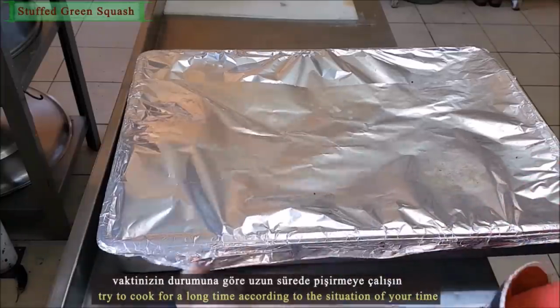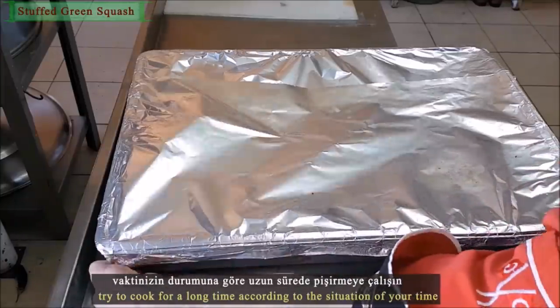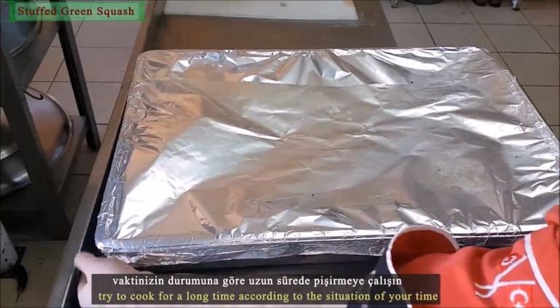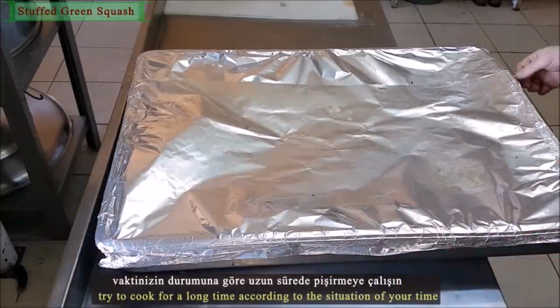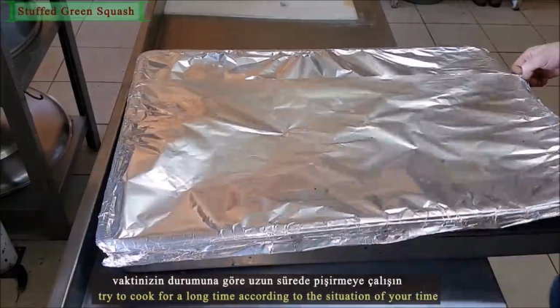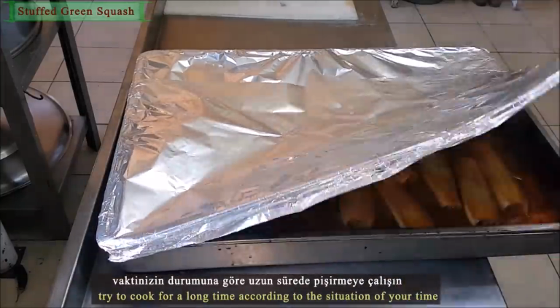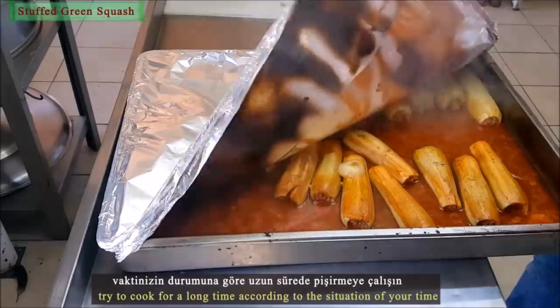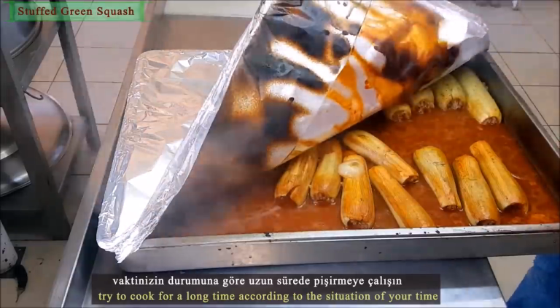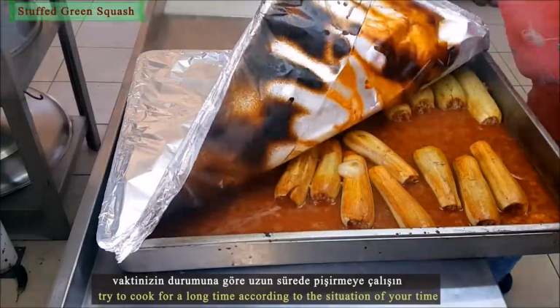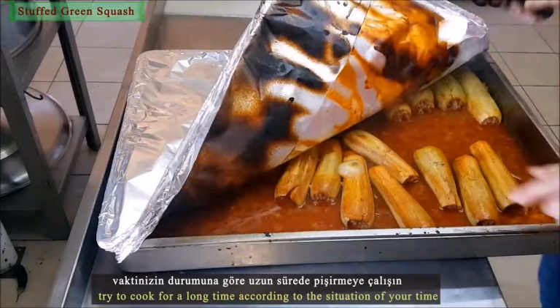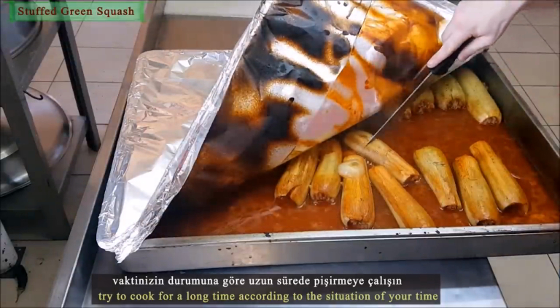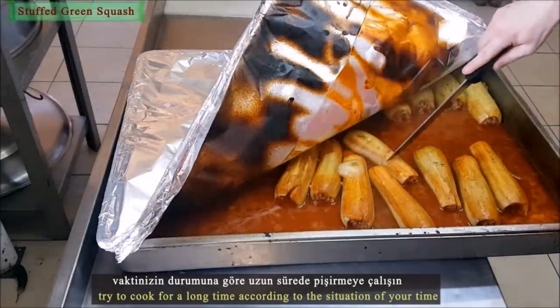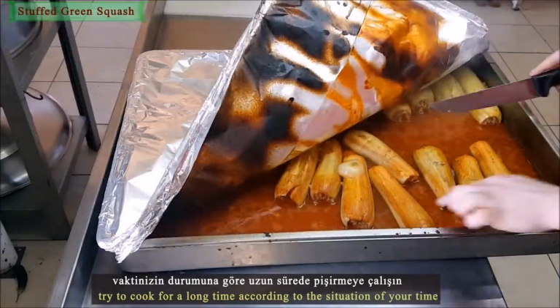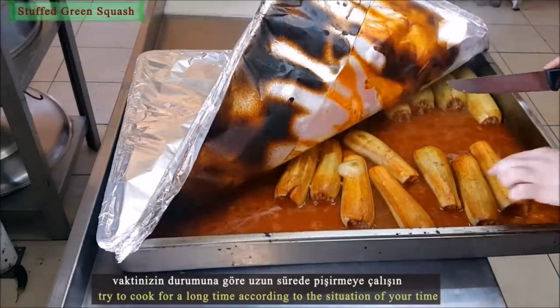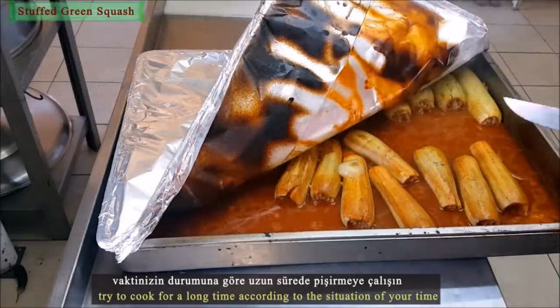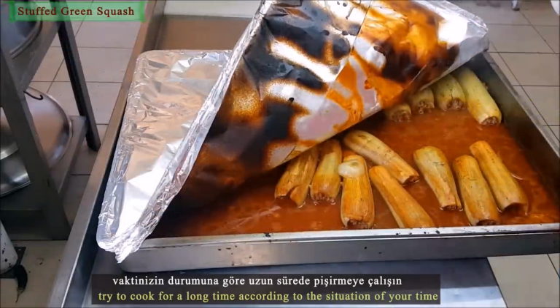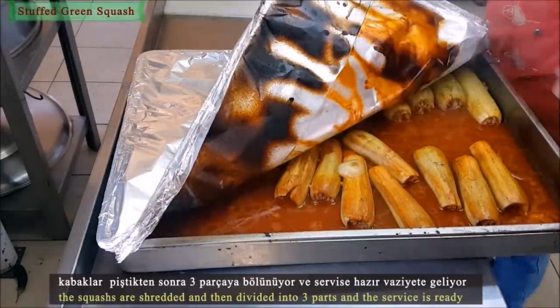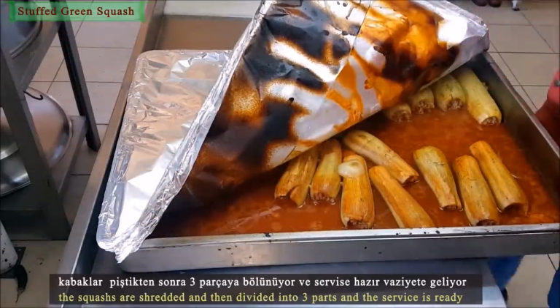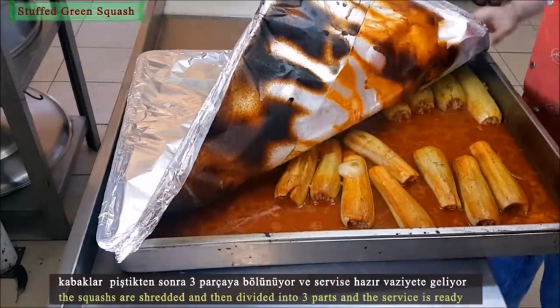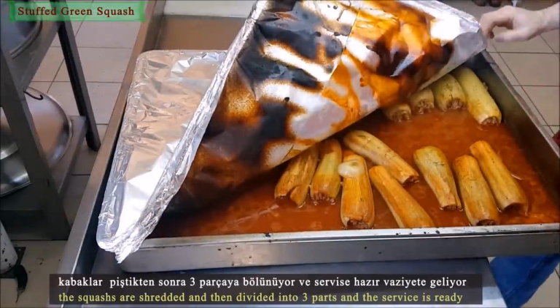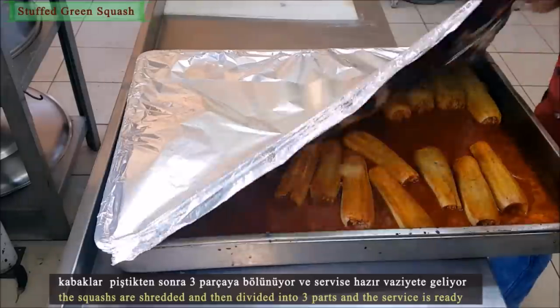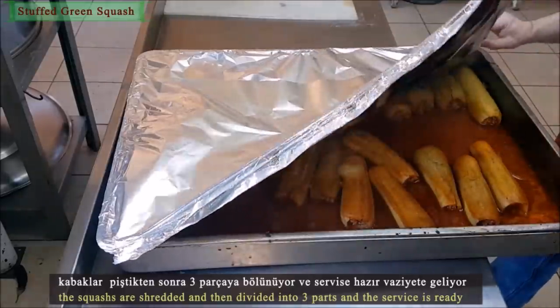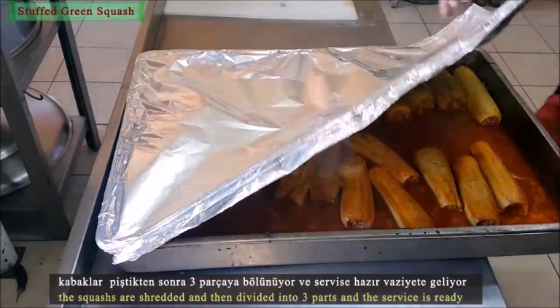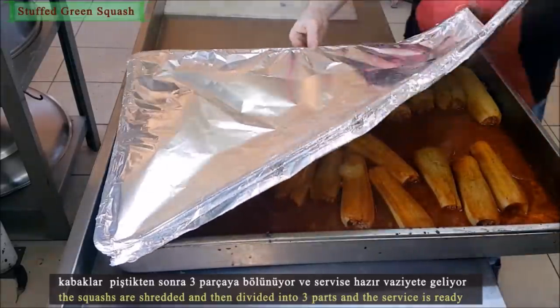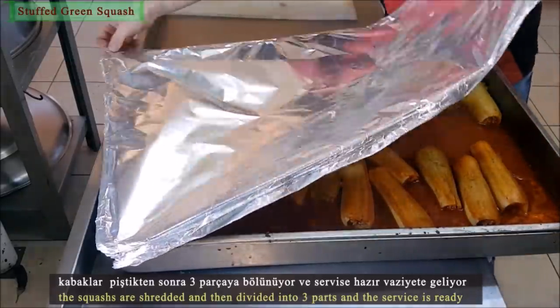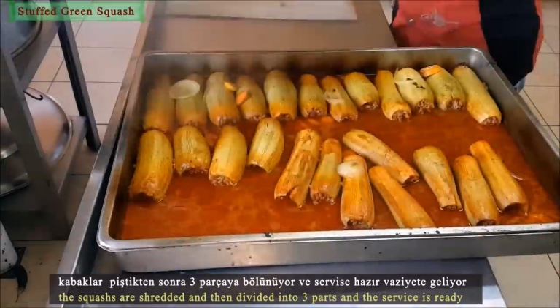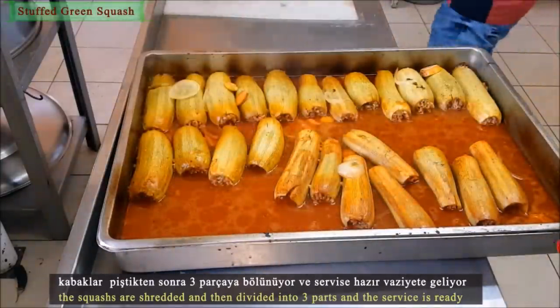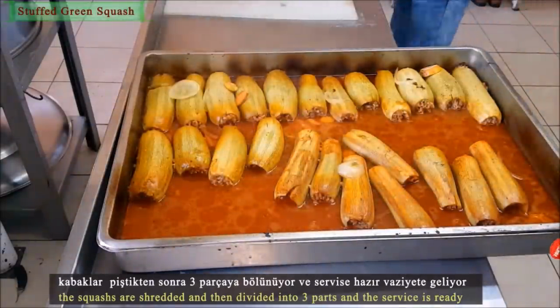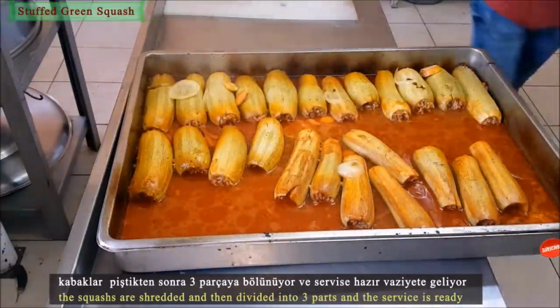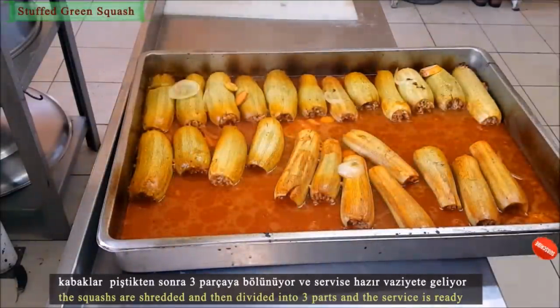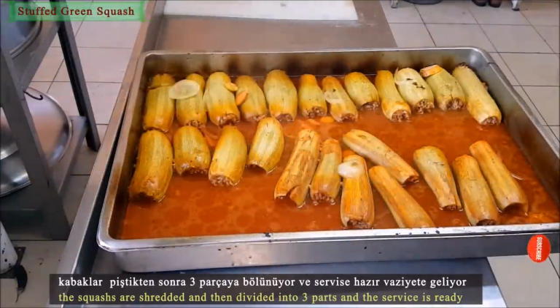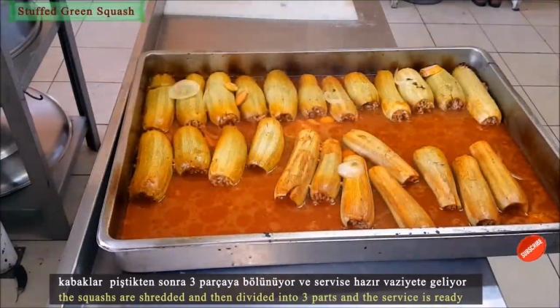Try to cook for a long time according to your available time. The green pumpkins are cut into 3 pieces and then the serving dish is ready.